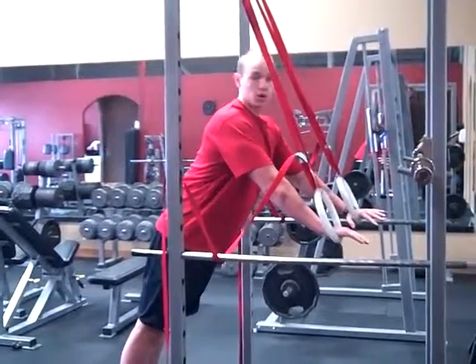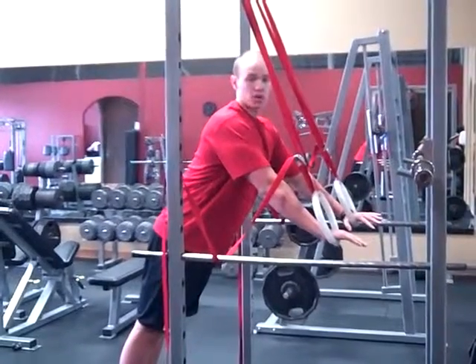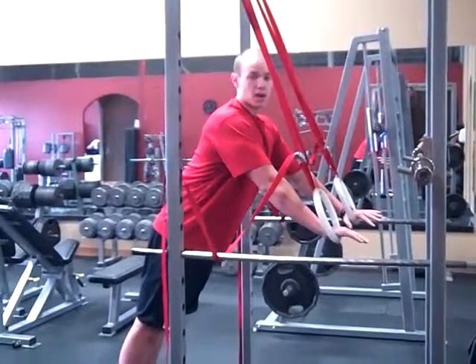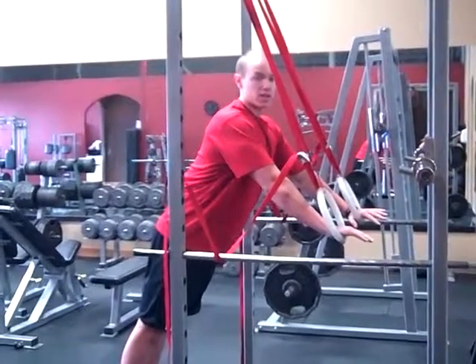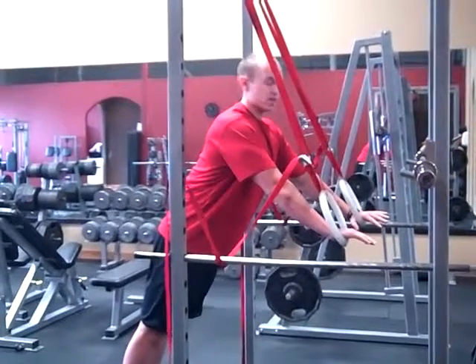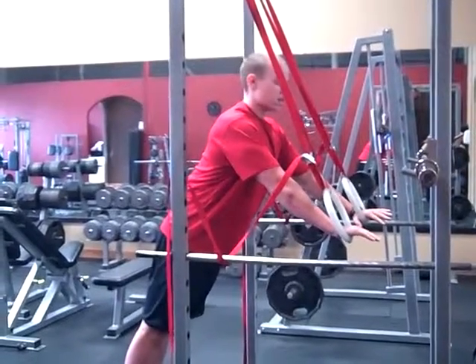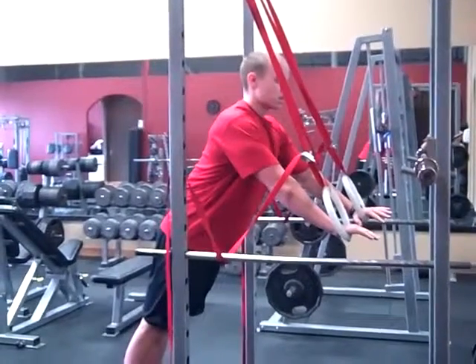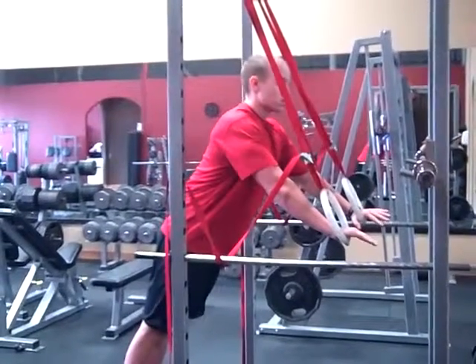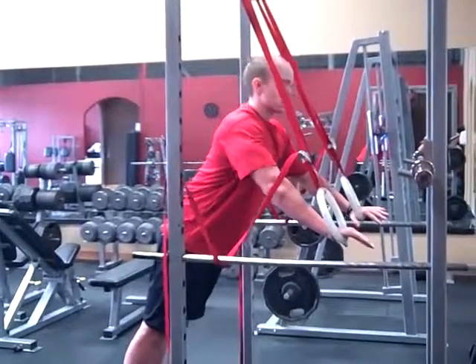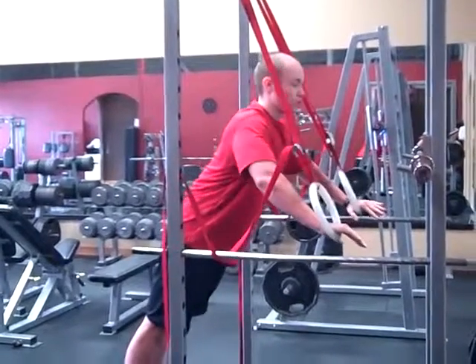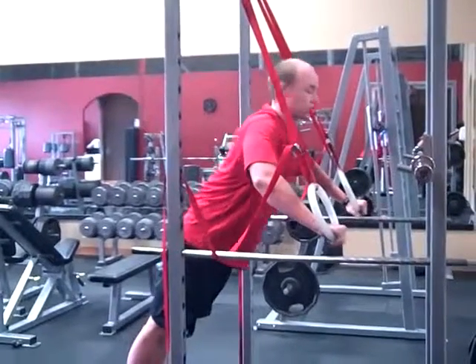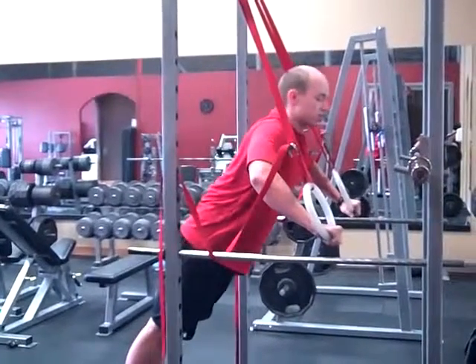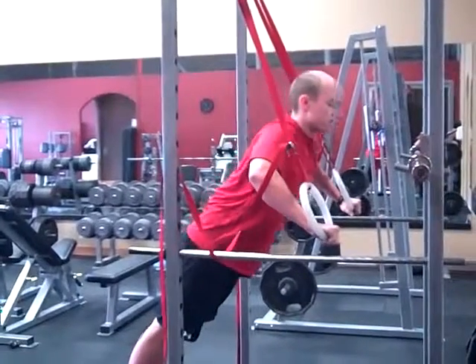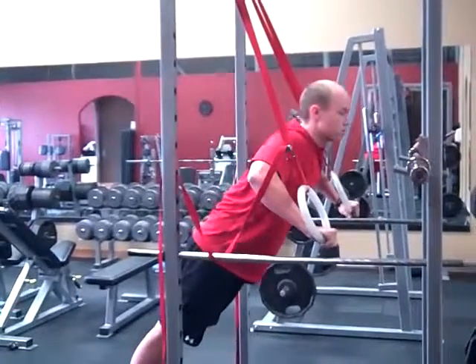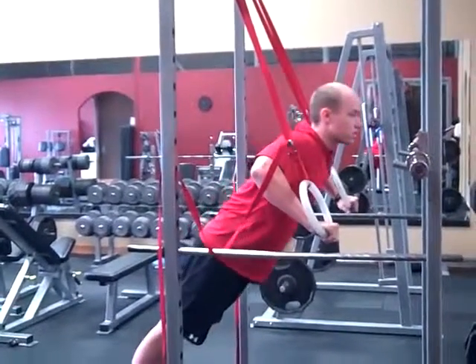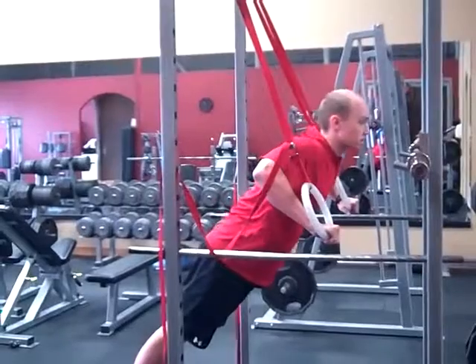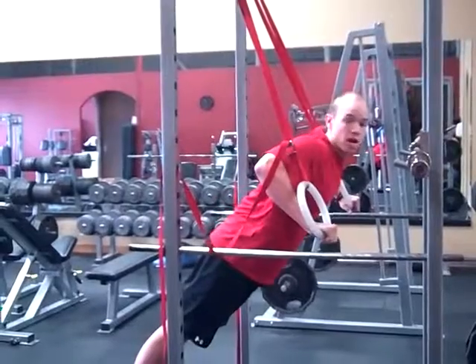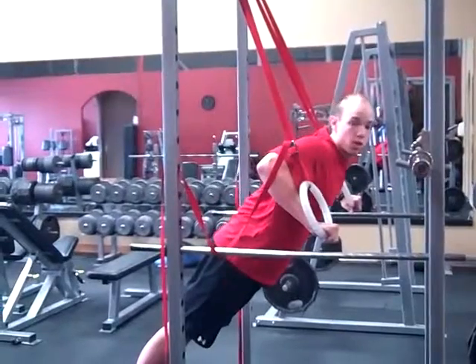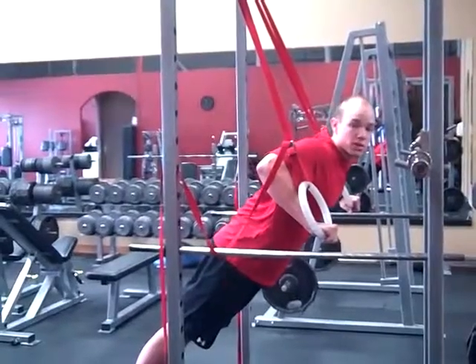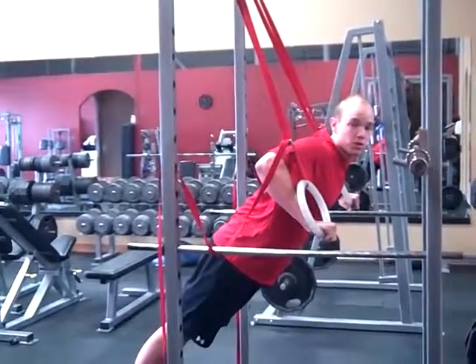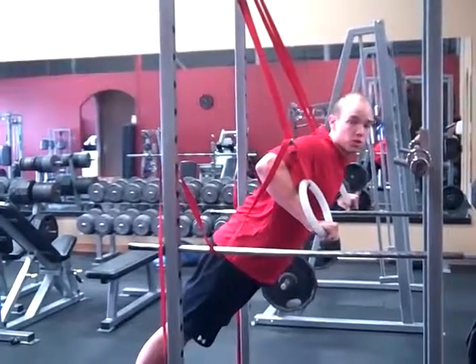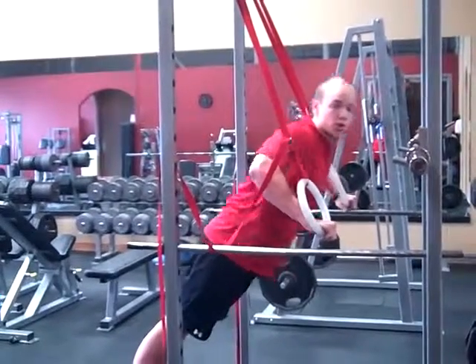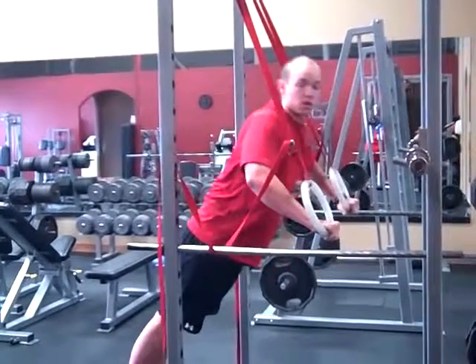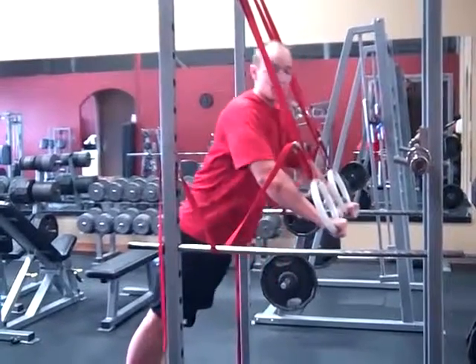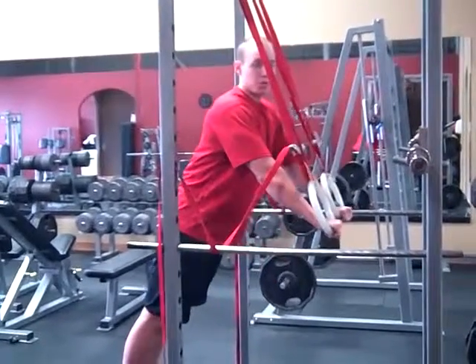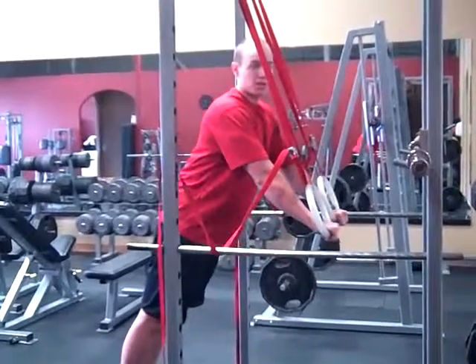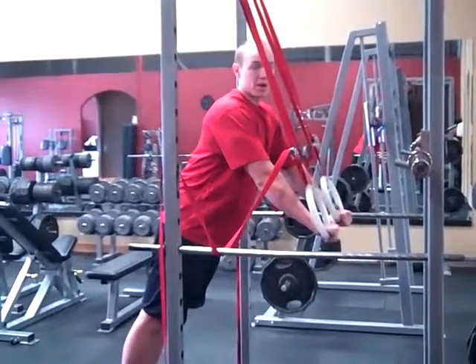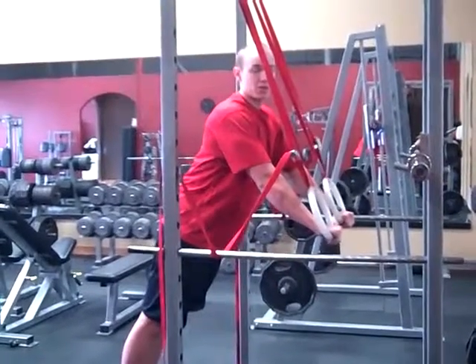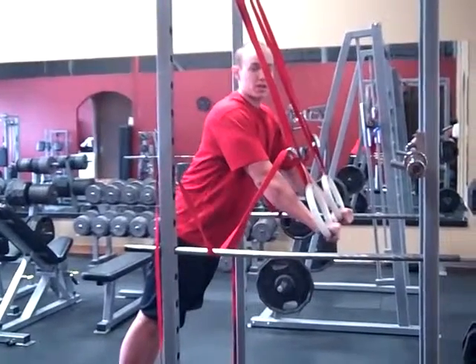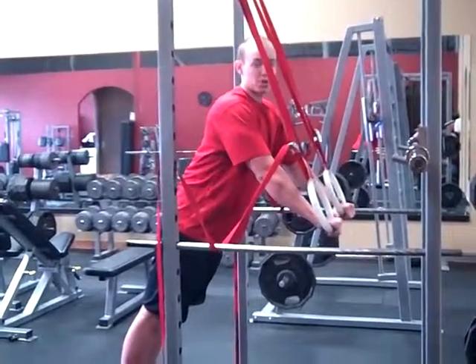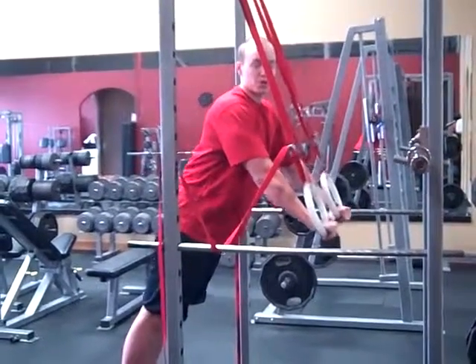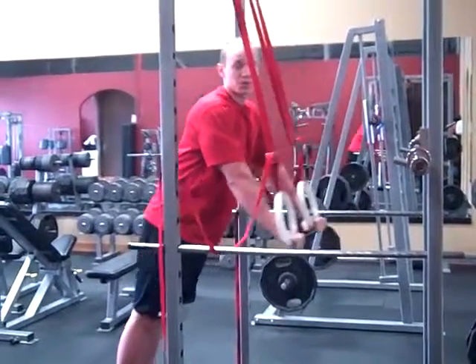Our glutes and our abs stay nice and tight. You slowly lower yourself down, always keeping good control, then press yourself back up just like in a good push-up motion.